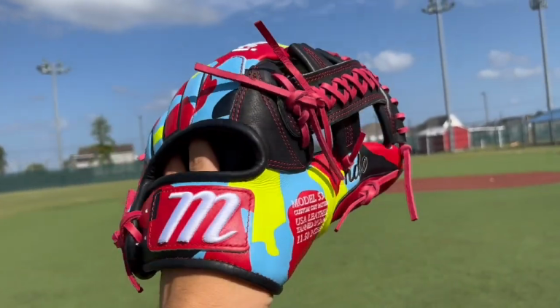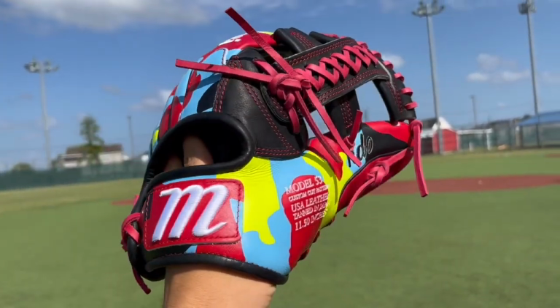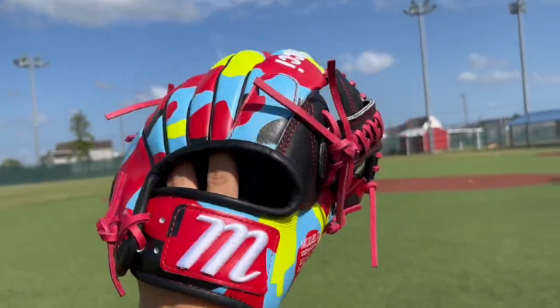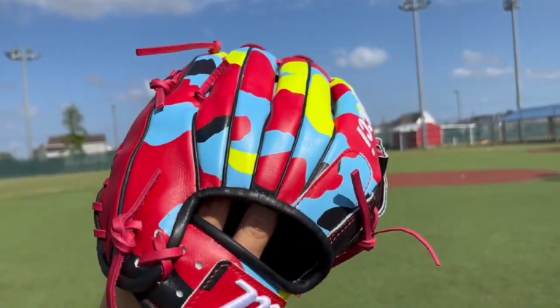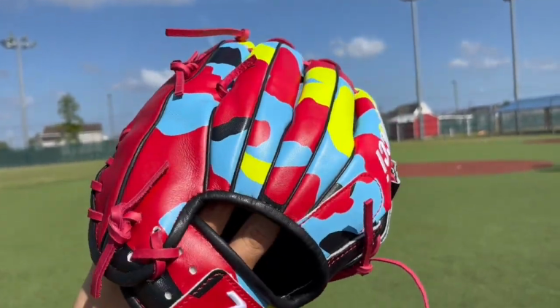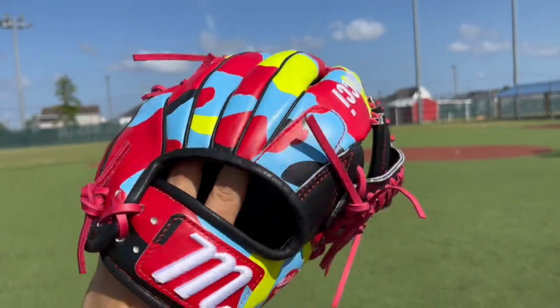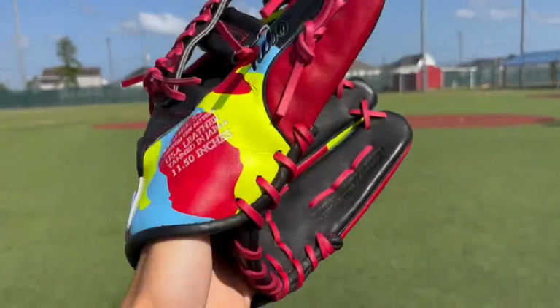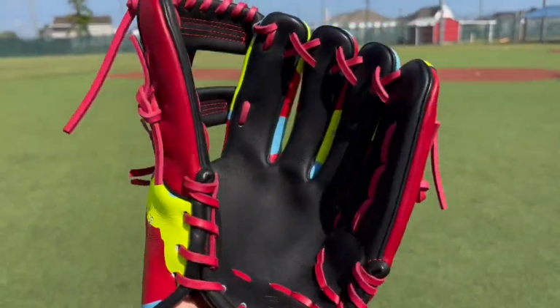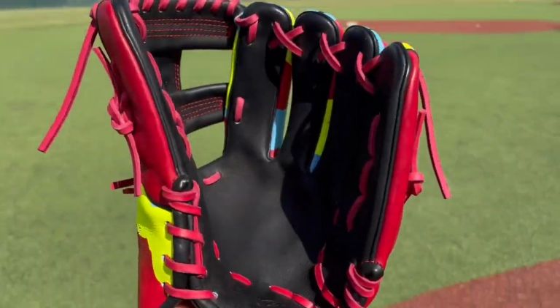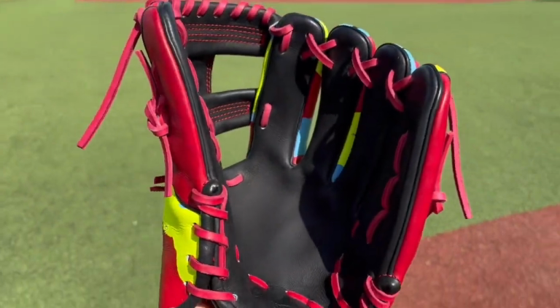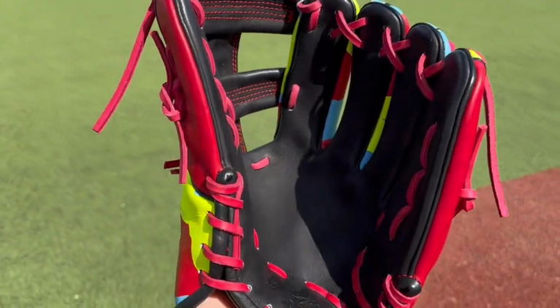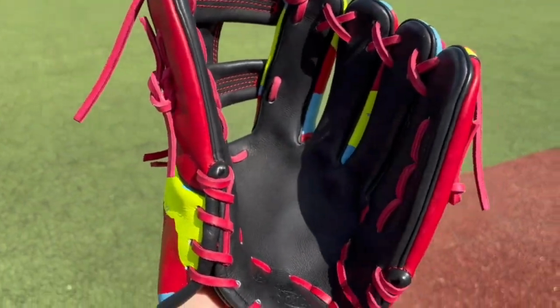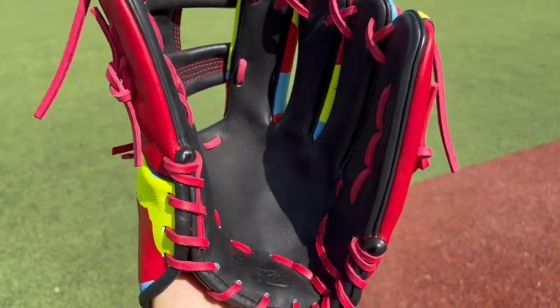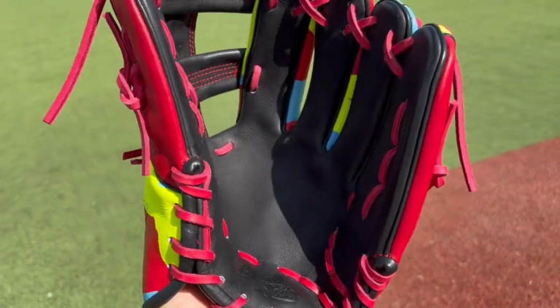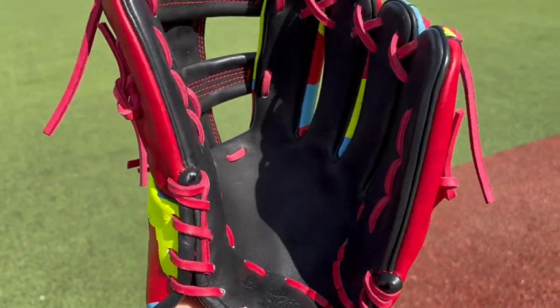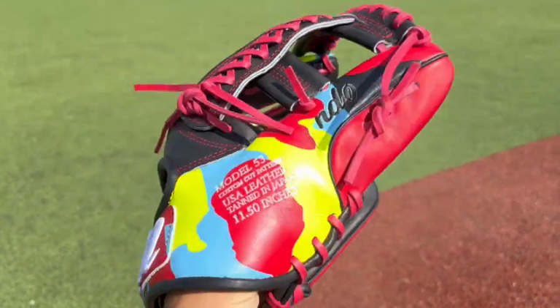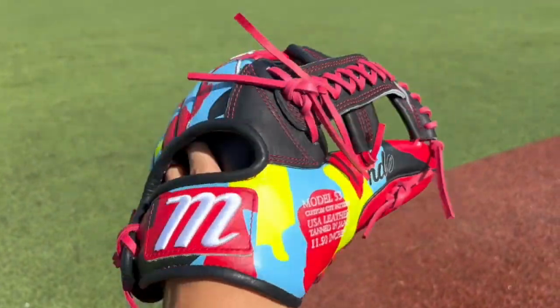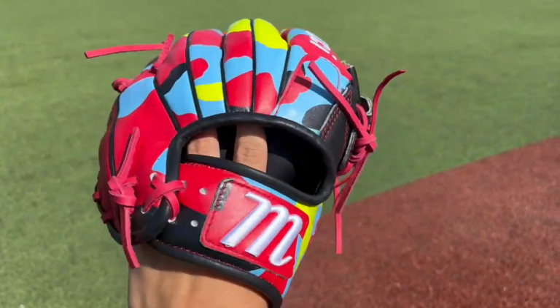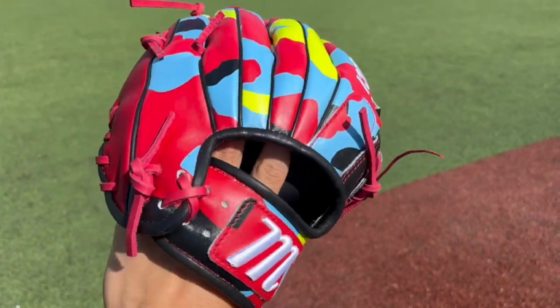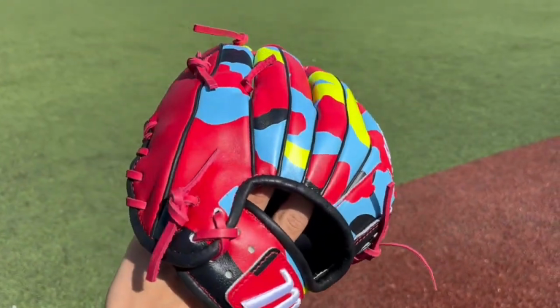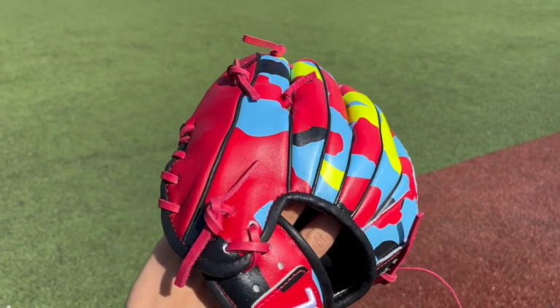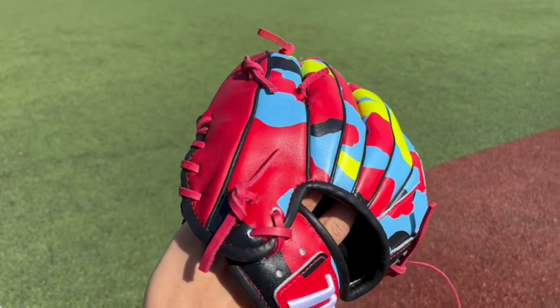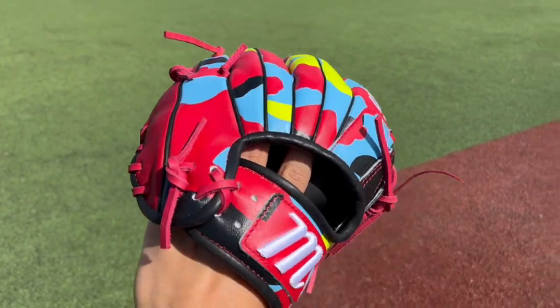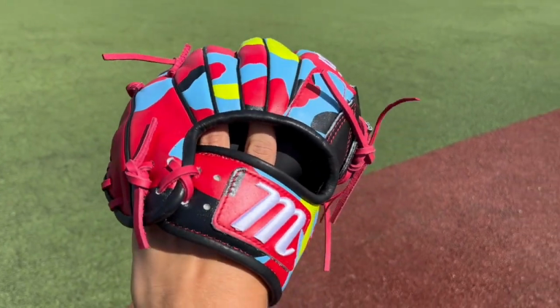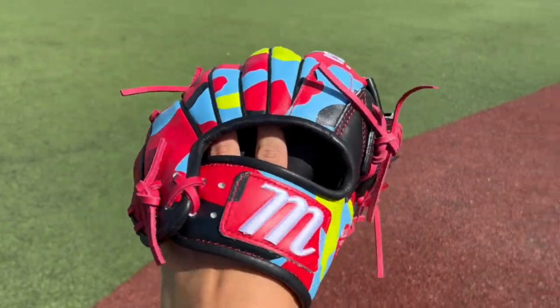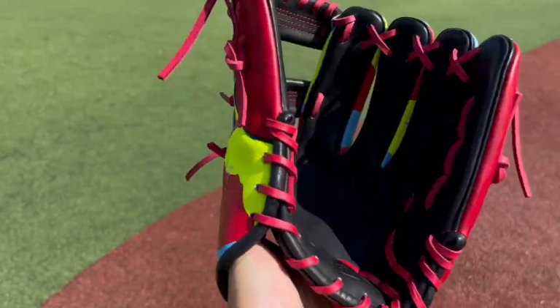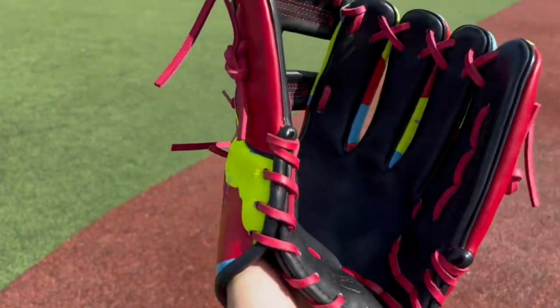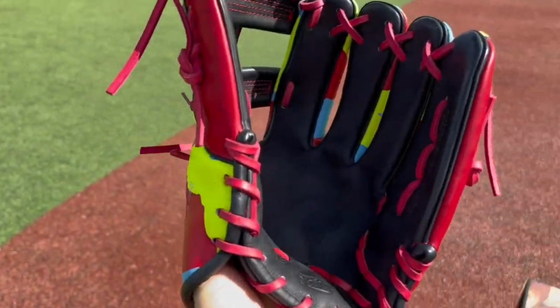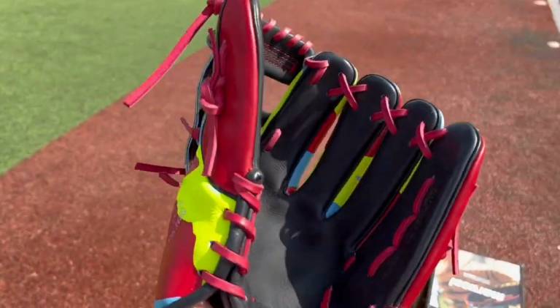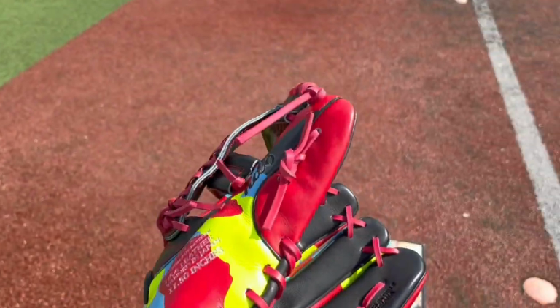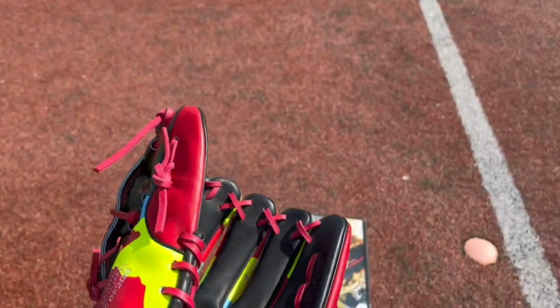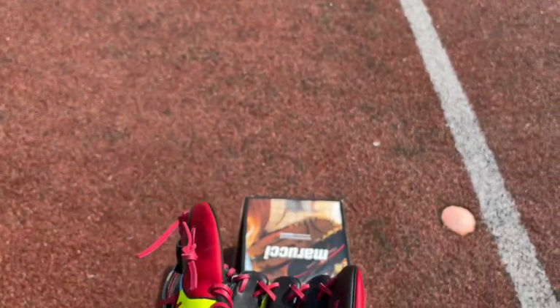But yeah, this glove is super nice. Got the red, got the black, we got the camo all around. And yeah, it came in a really nice box.